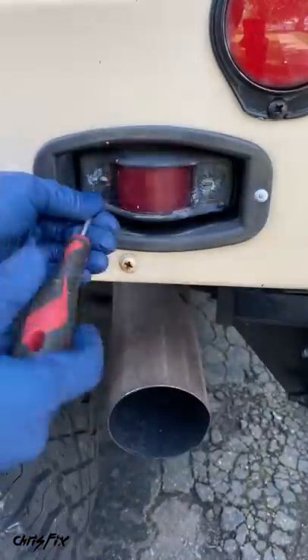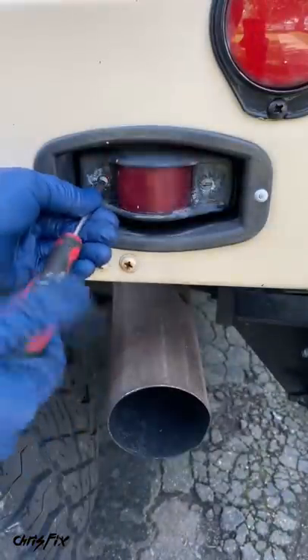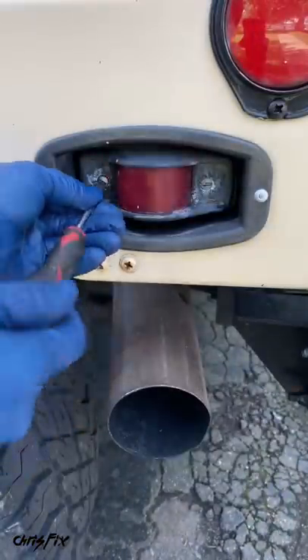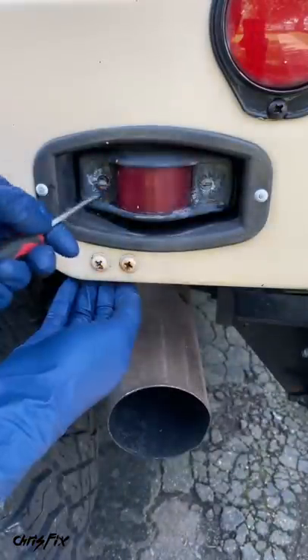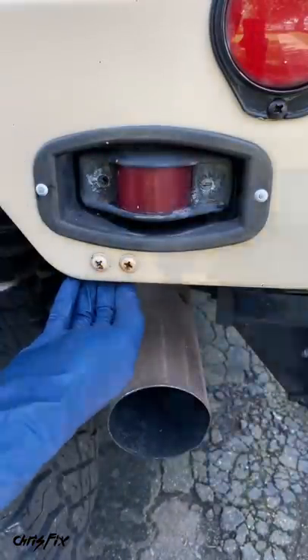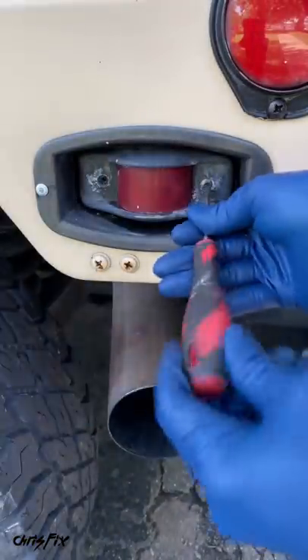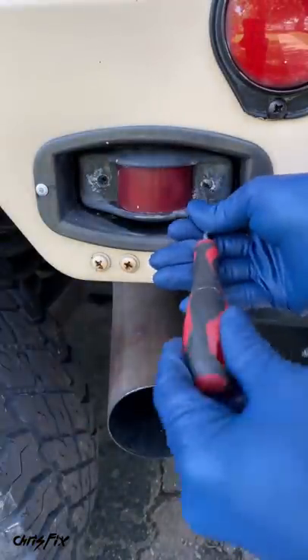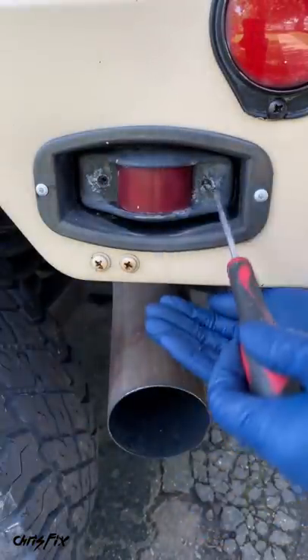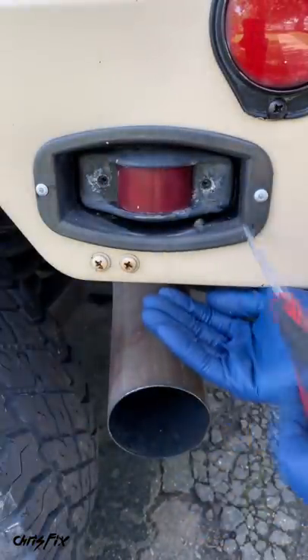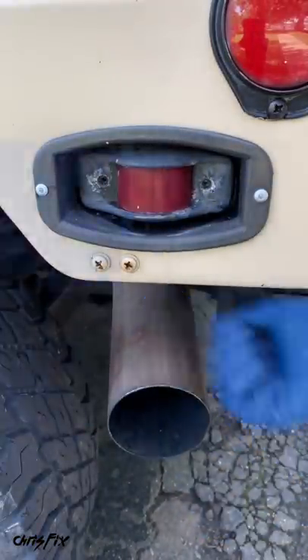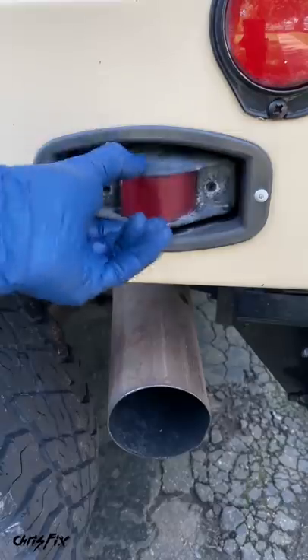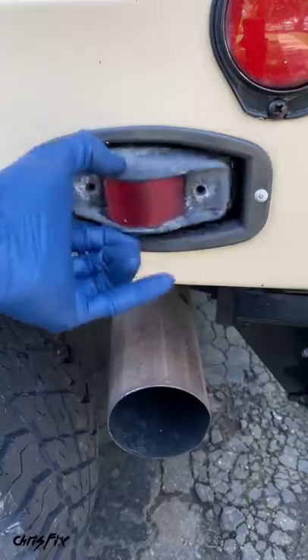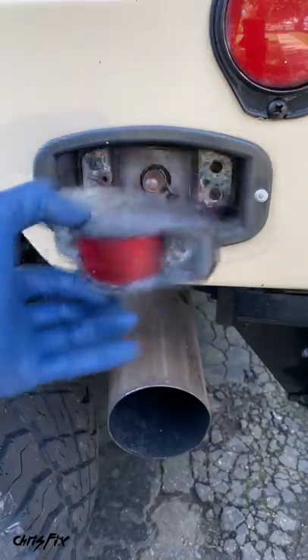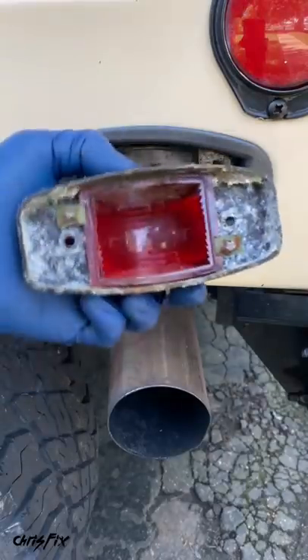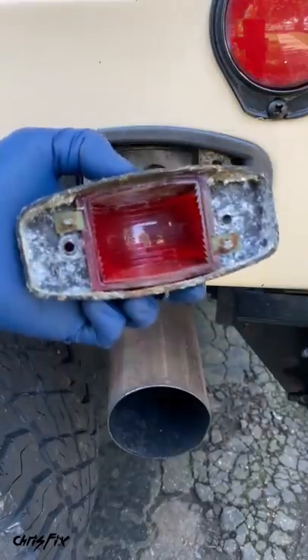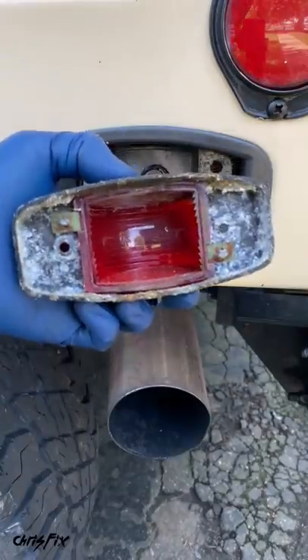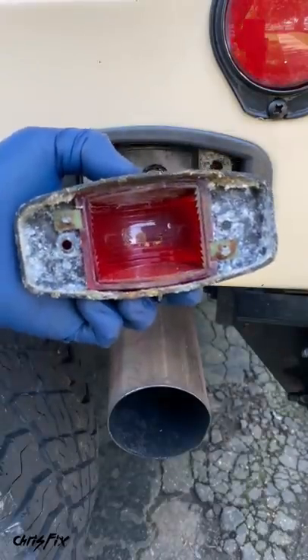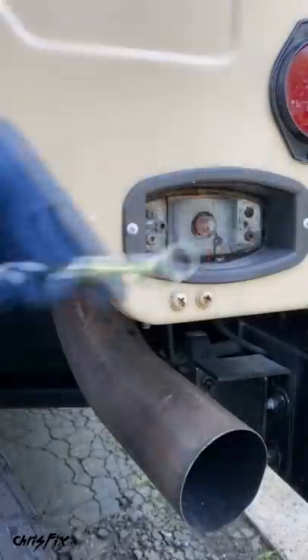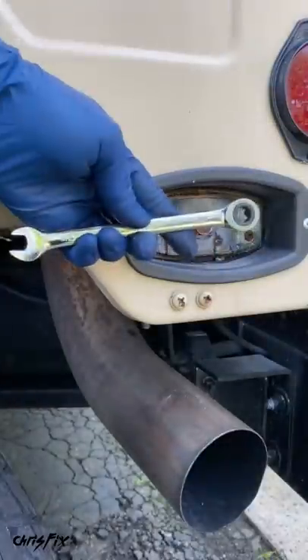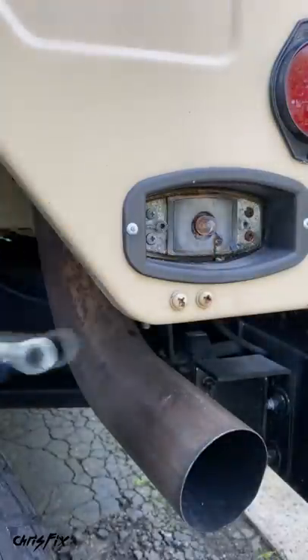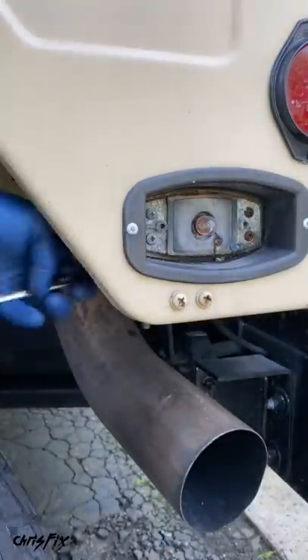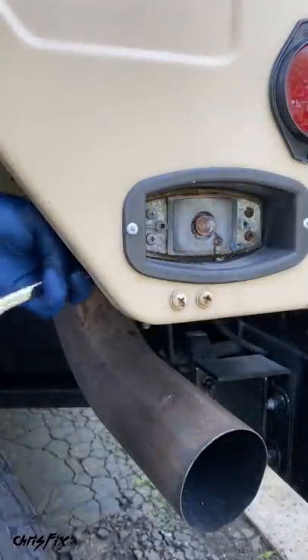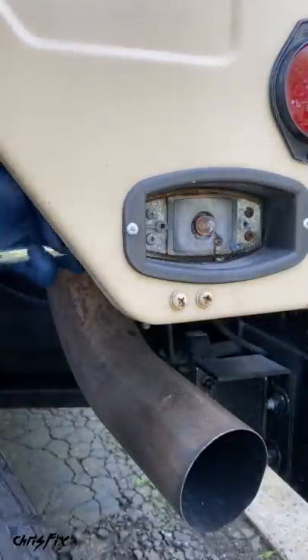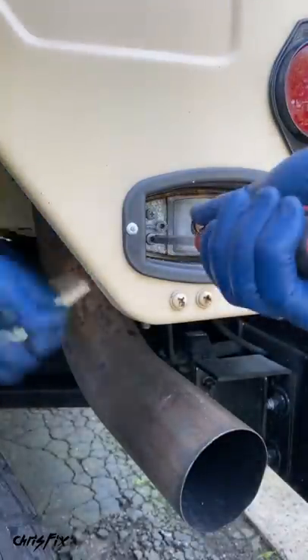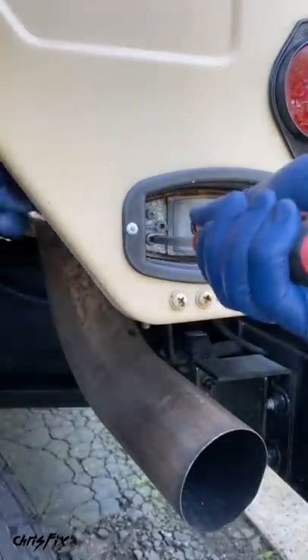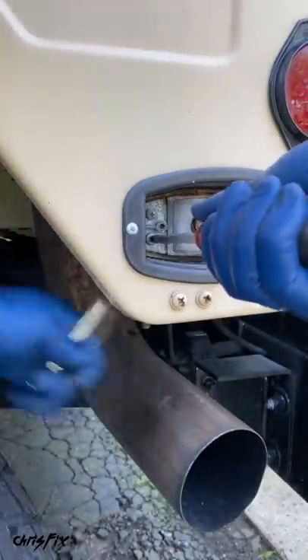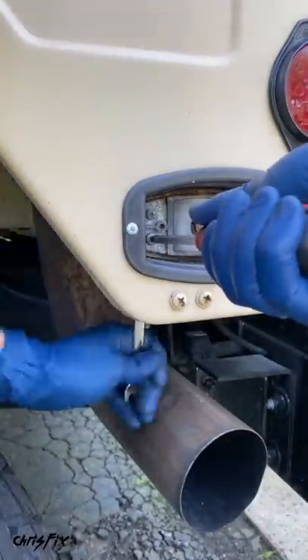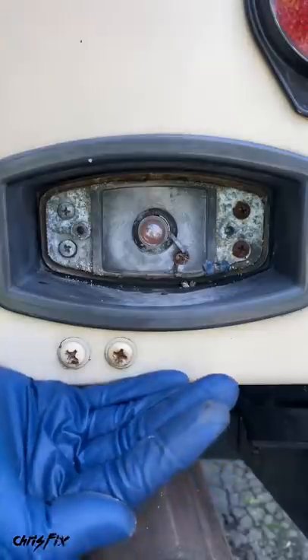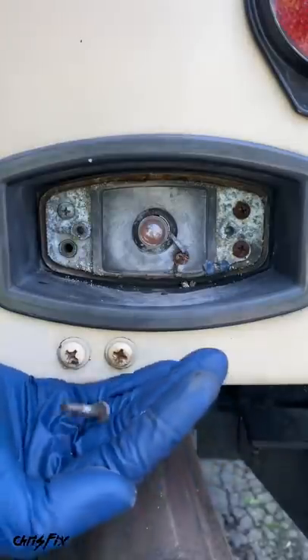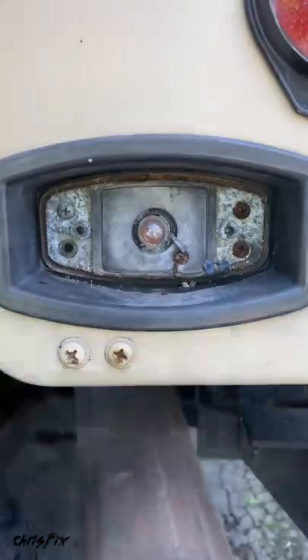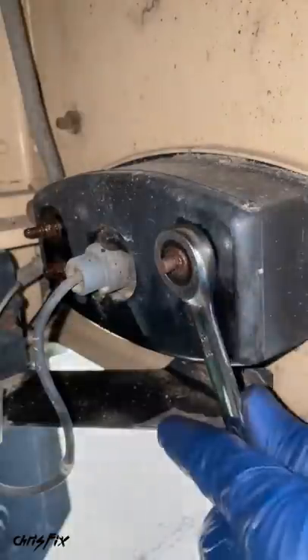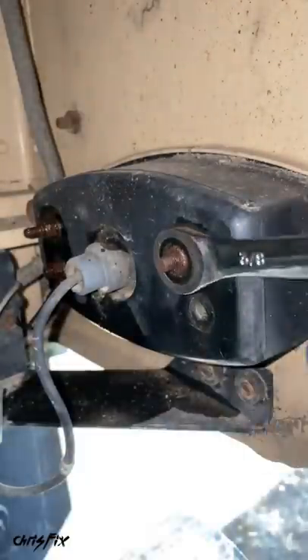First, let's unscrew the two screws holding this front cover on. Then the cover can be removed — and check out all this corrosion. Next, grab a wrench and put it on the nut behind the light, and use a Phillips head screwdriver to hold the screw in place as you remove the nut.